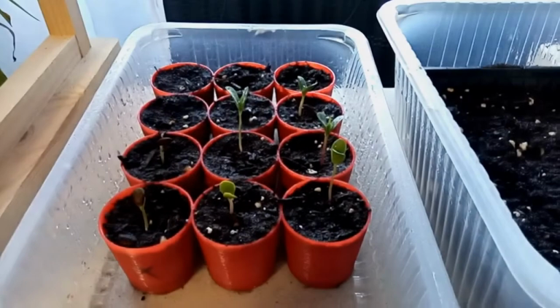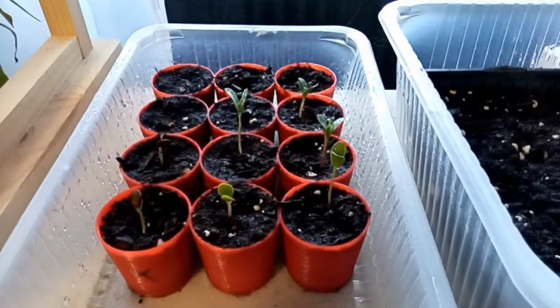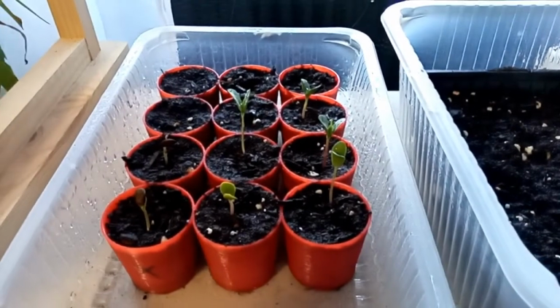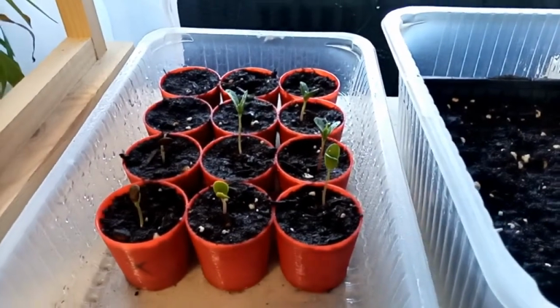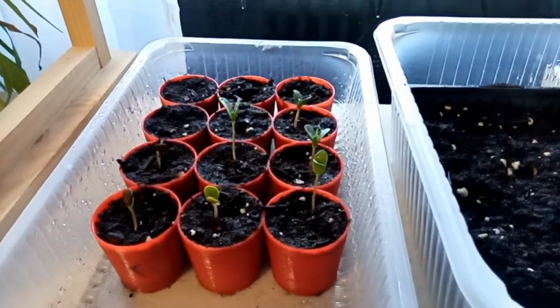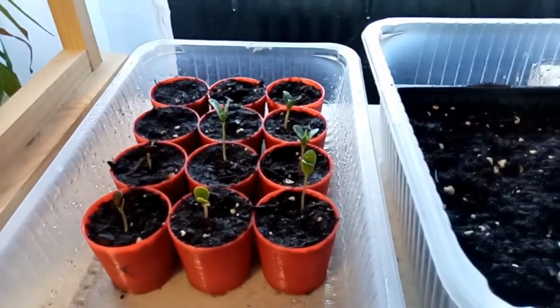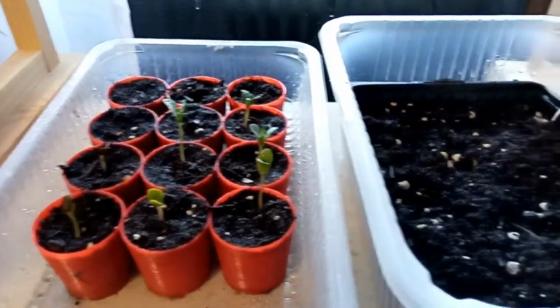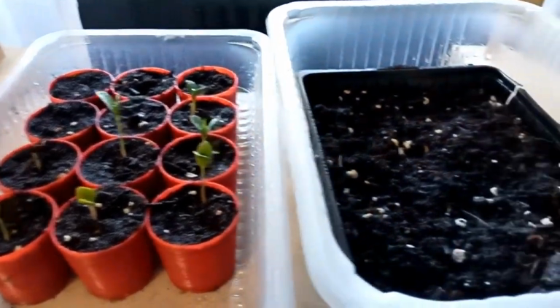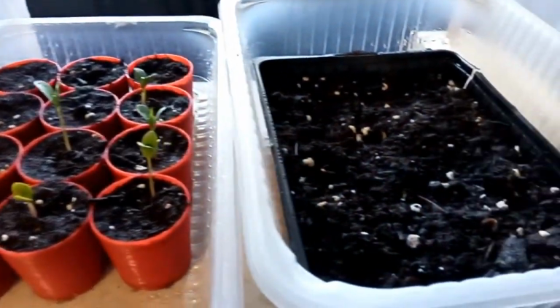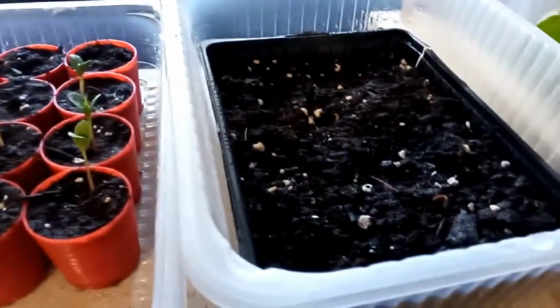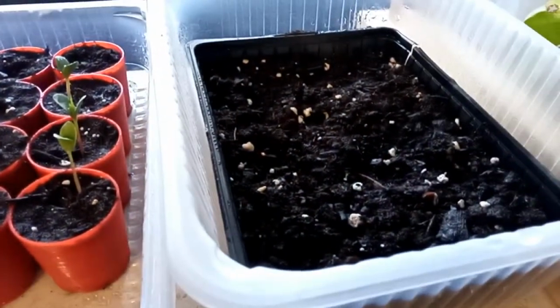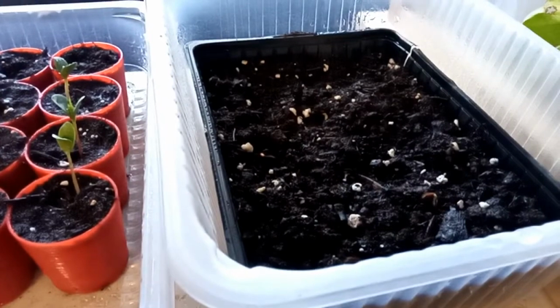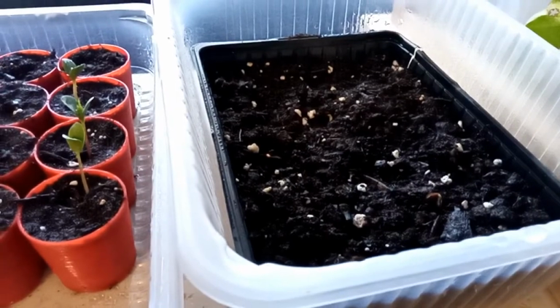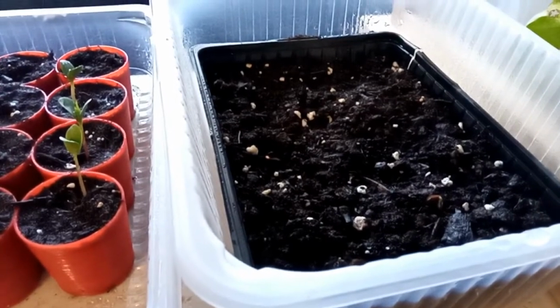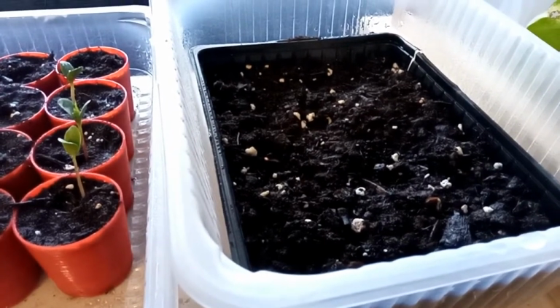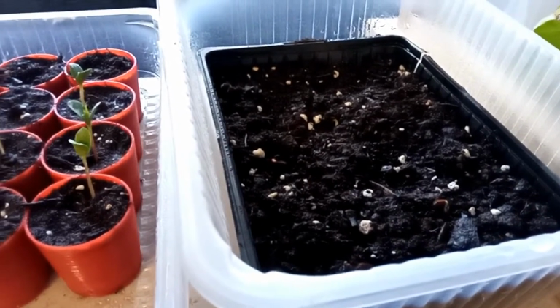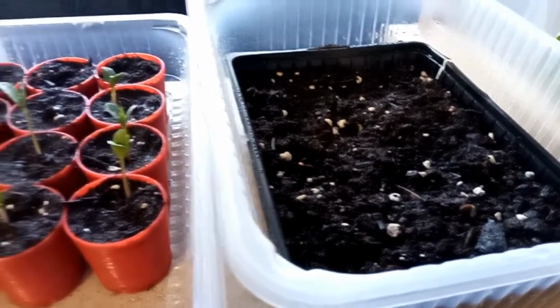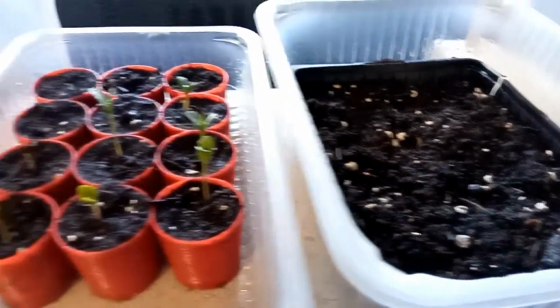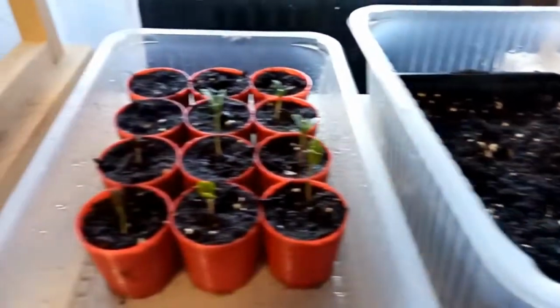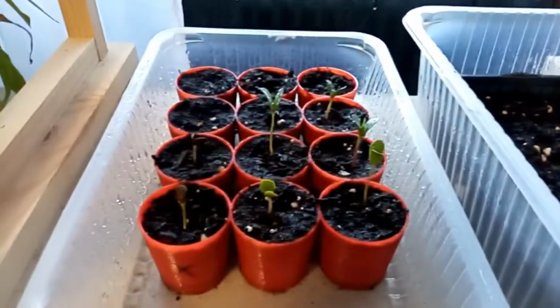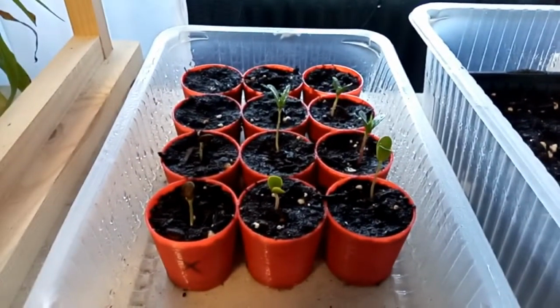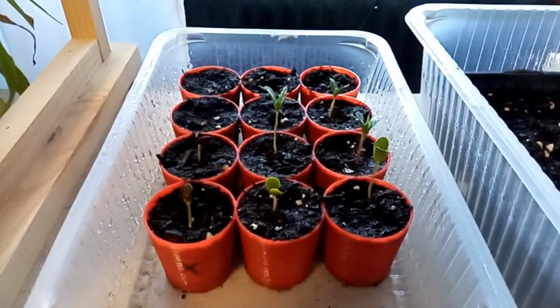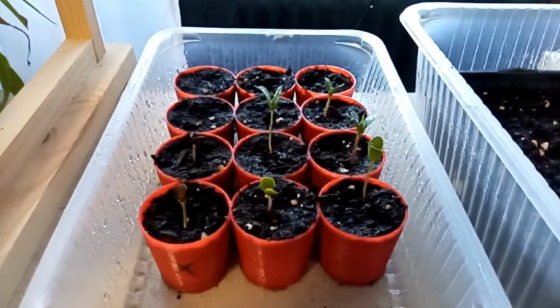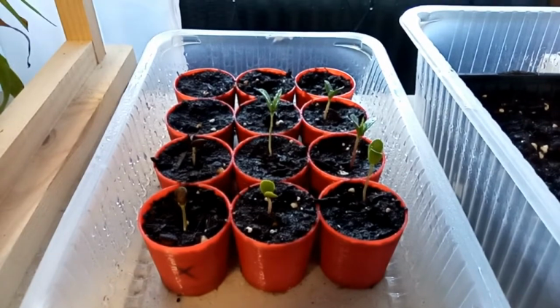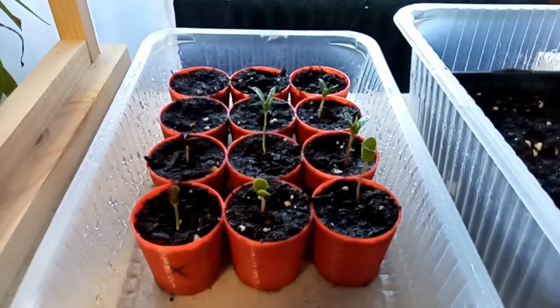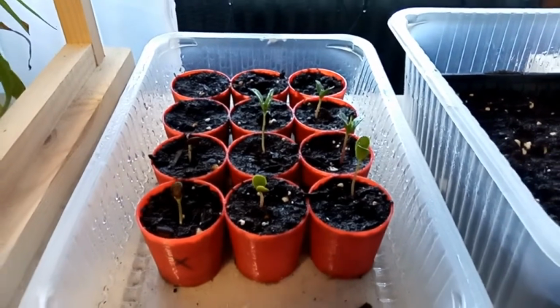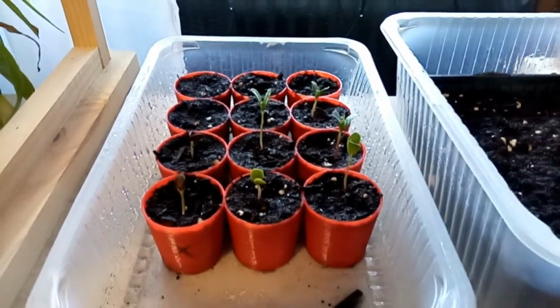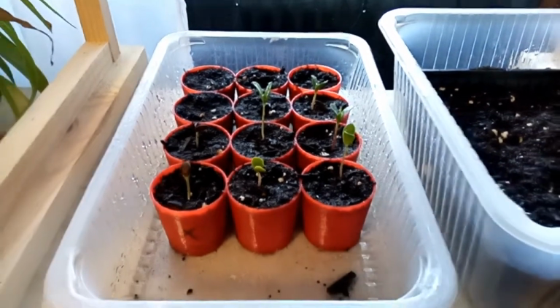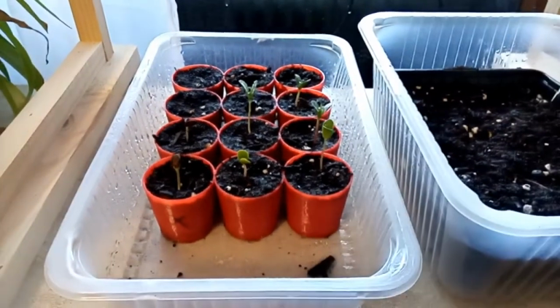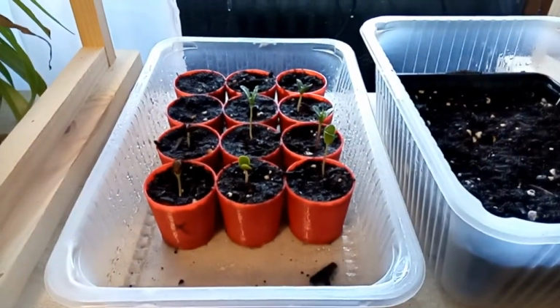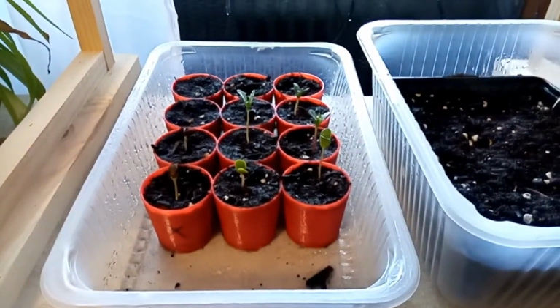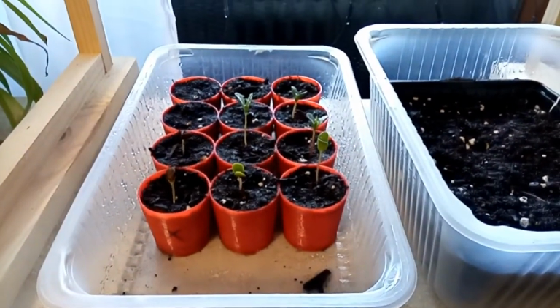It has been two weeks since I planted the seeds, and you can see that the seeds that had already developed little roots — these are the ones on the left side — have already started to grow. The ones without roots are taking a little bit longer and will hopefully start growing in the next weeks.